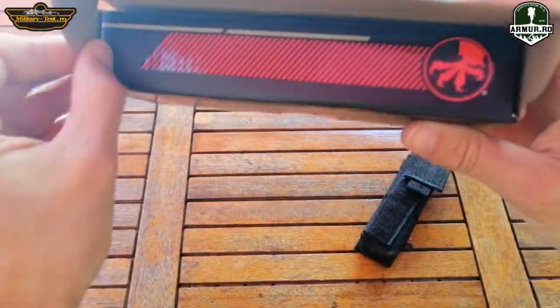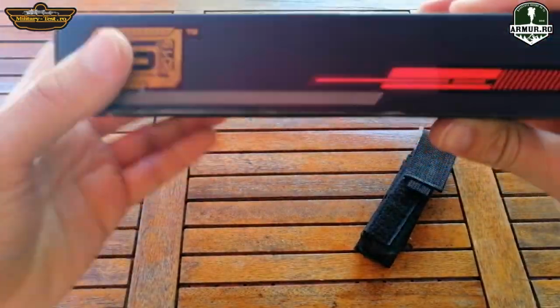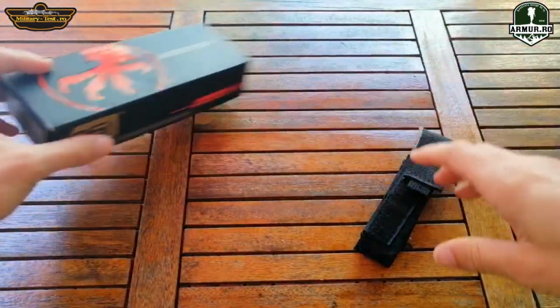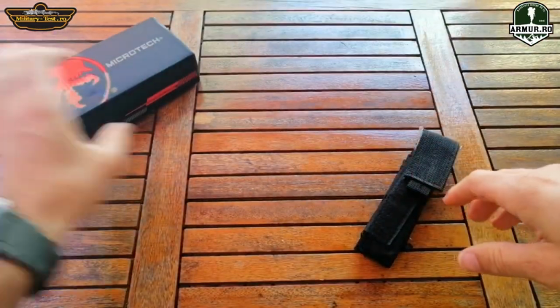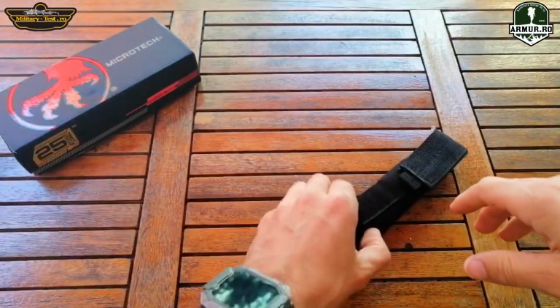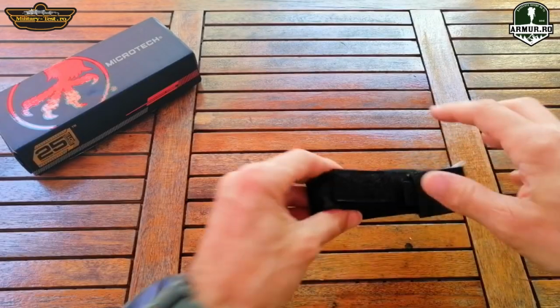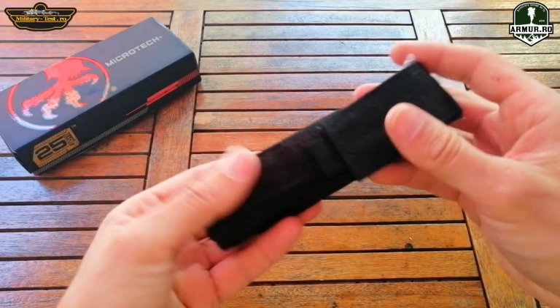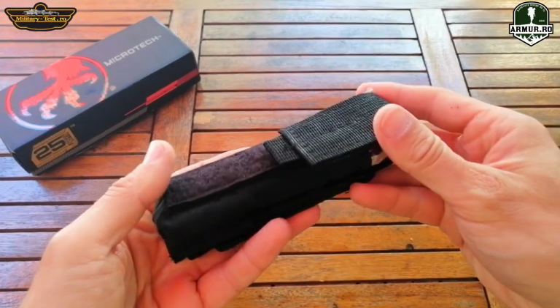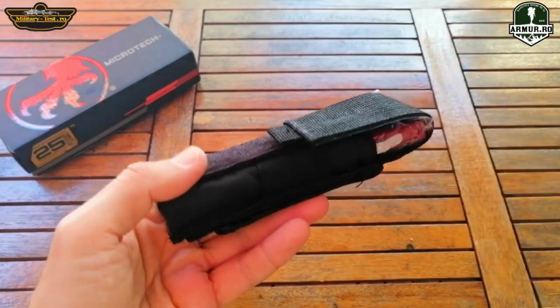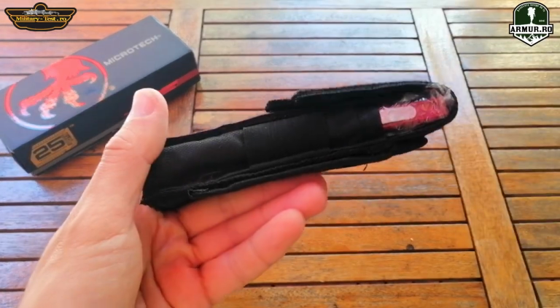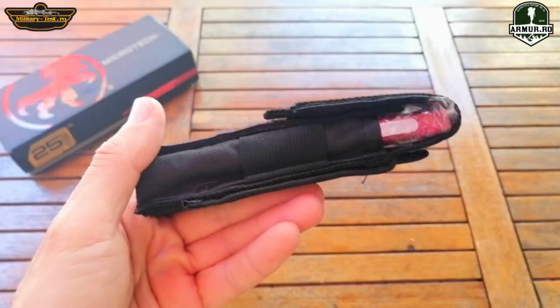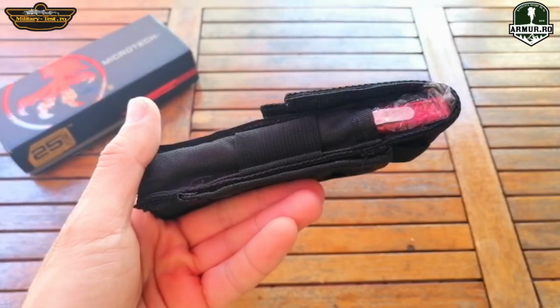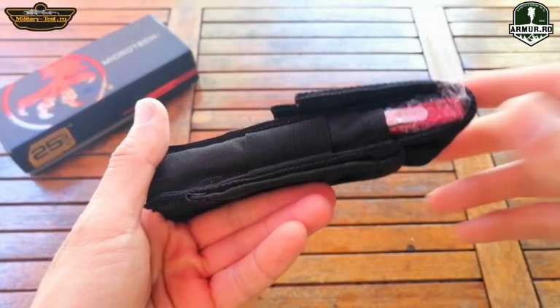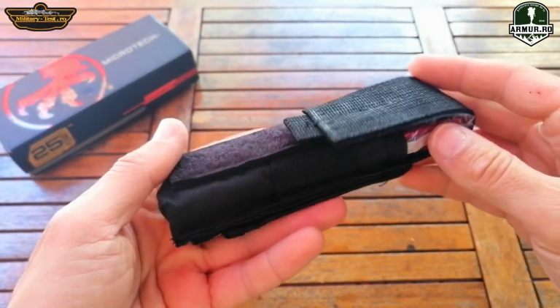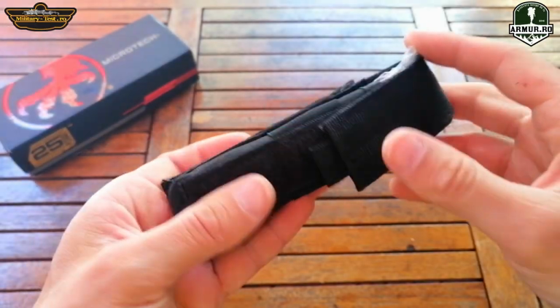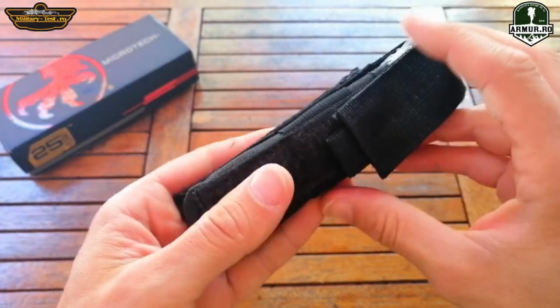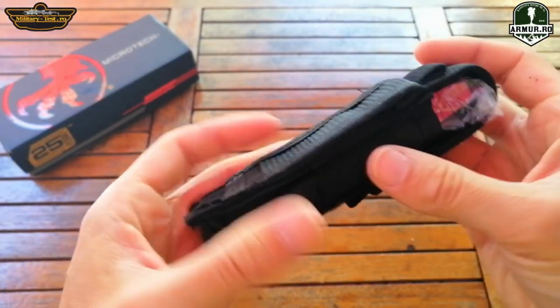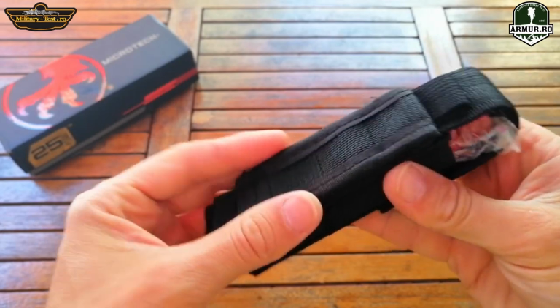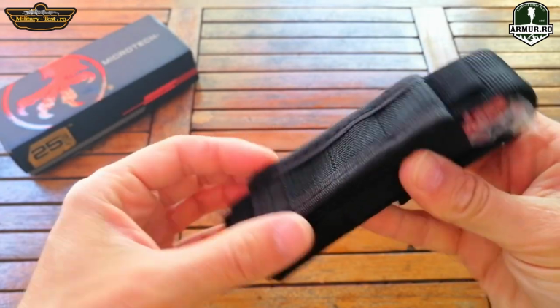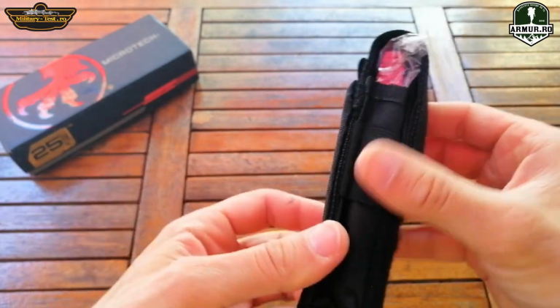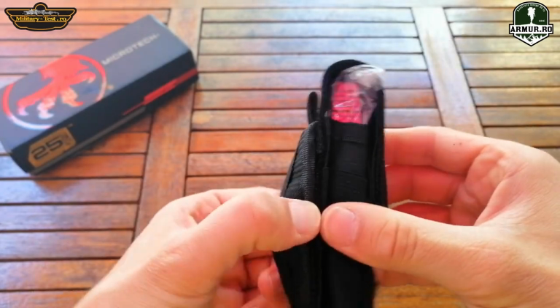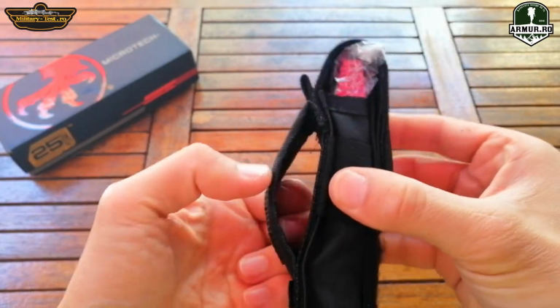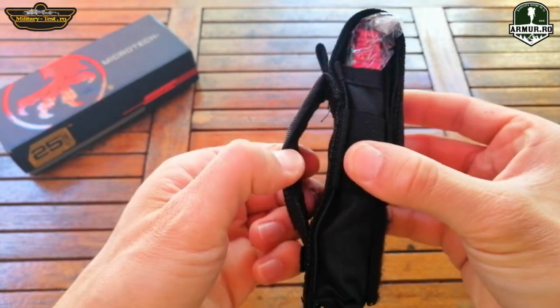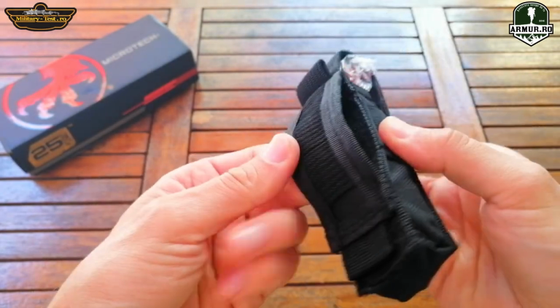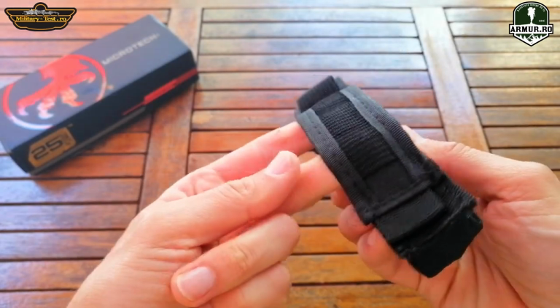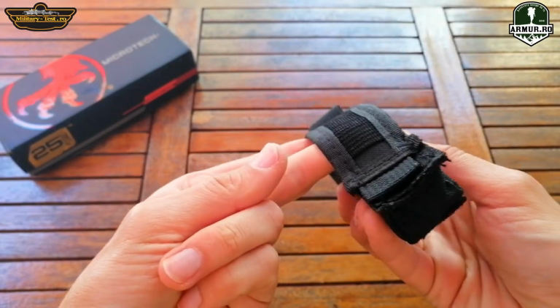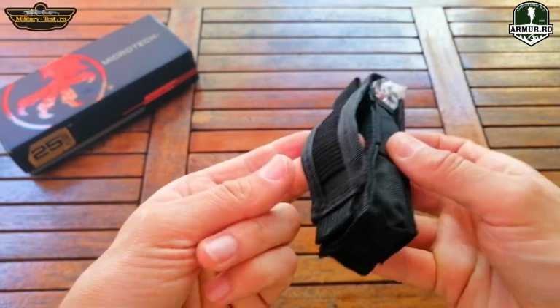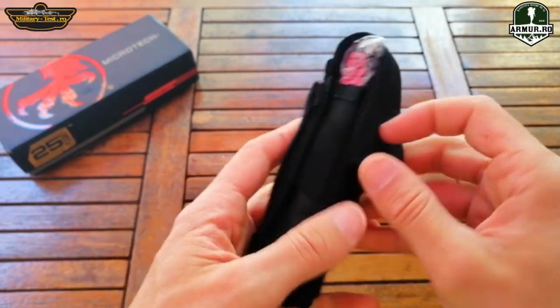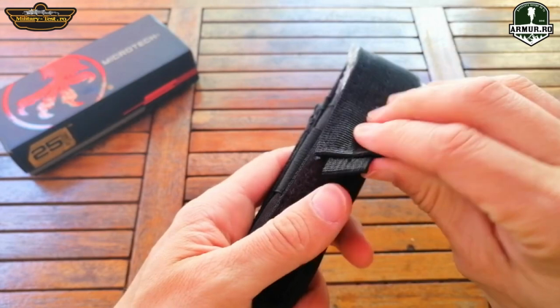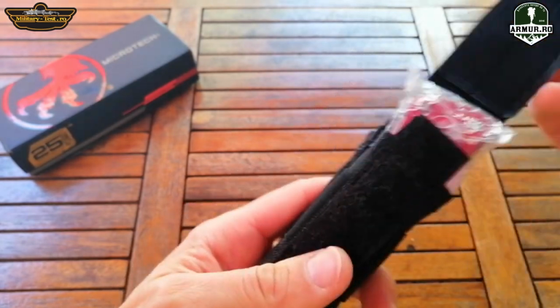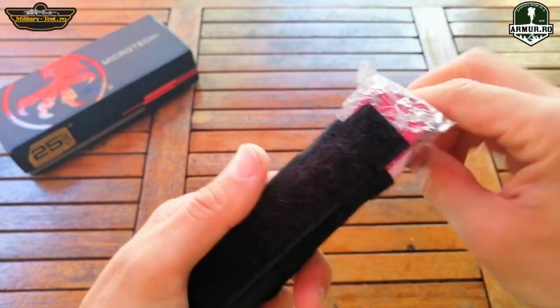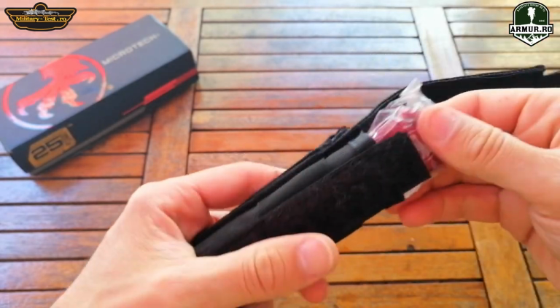The knife comes with a thick nylon sheath. It has a belt clip and an elastic band on the side. Various things can be put in, such as a lighter or a flashlight.